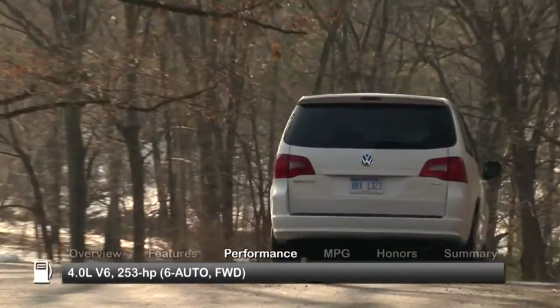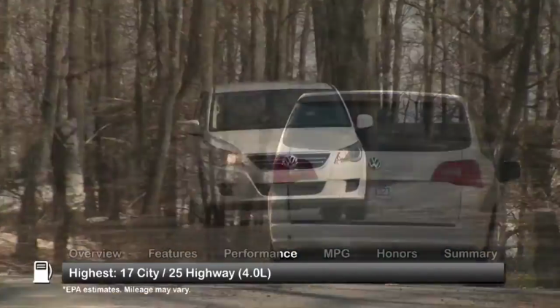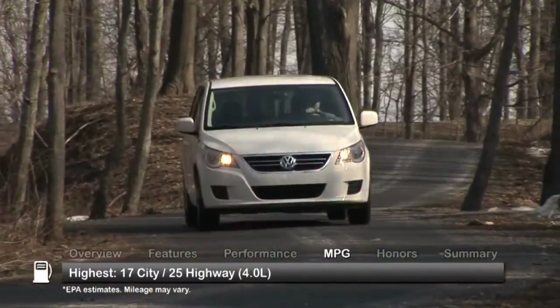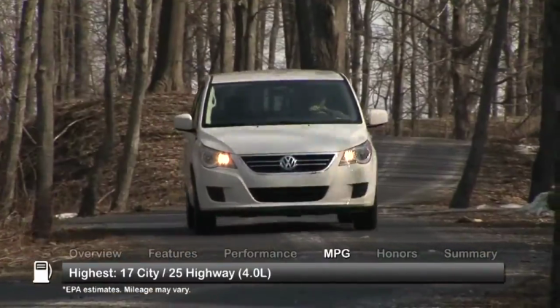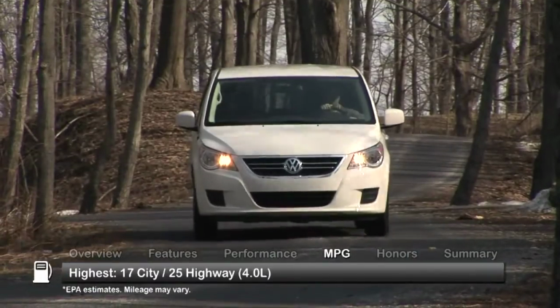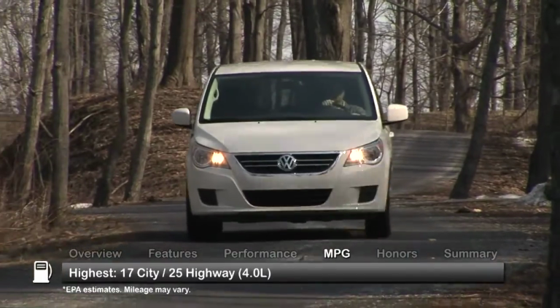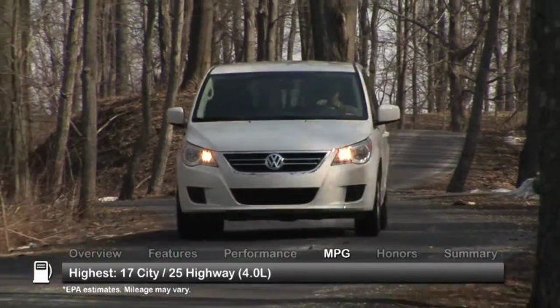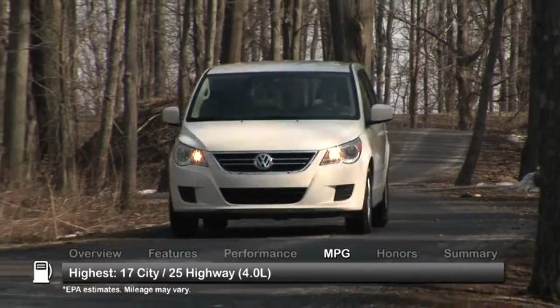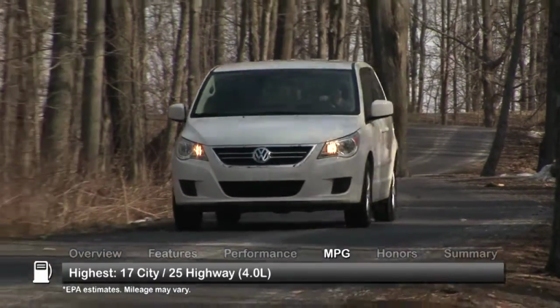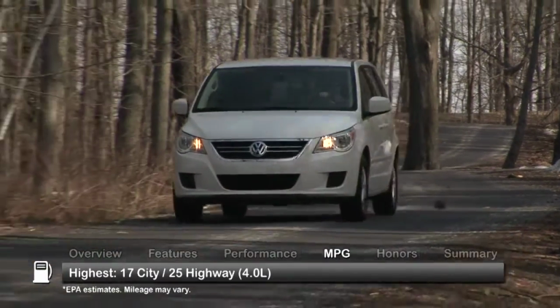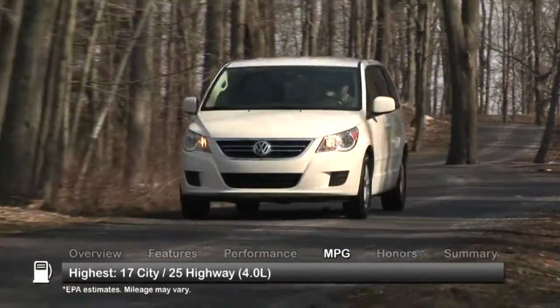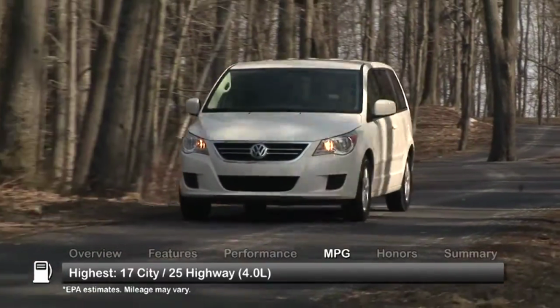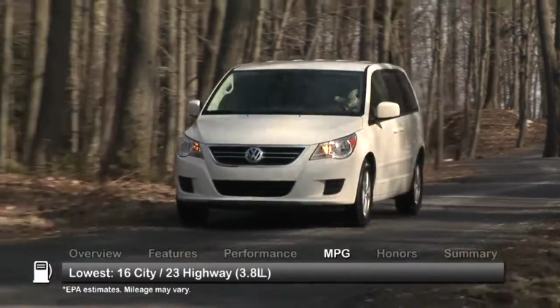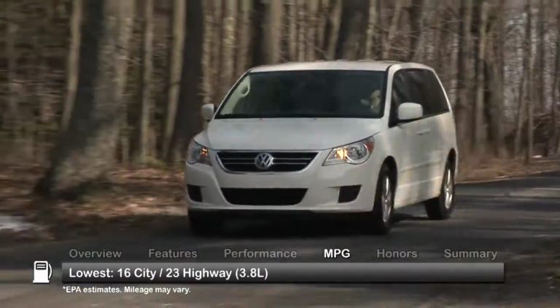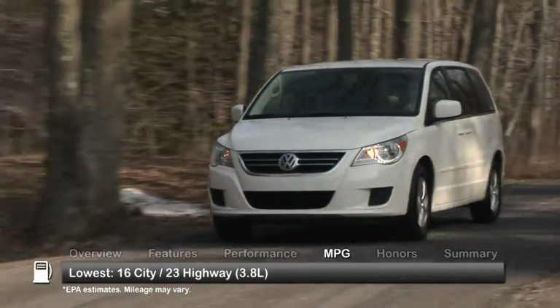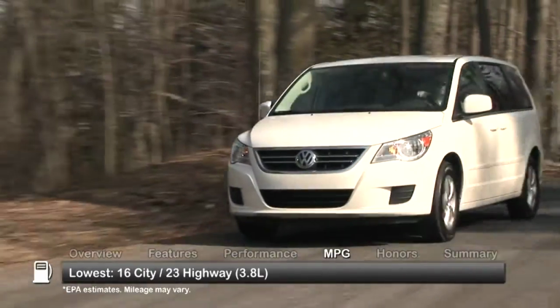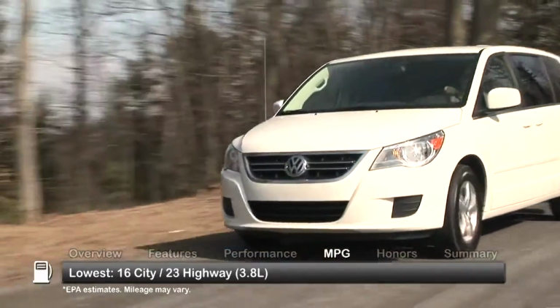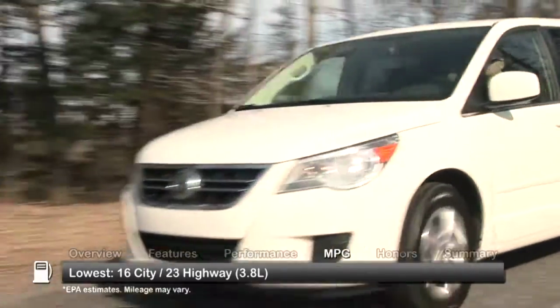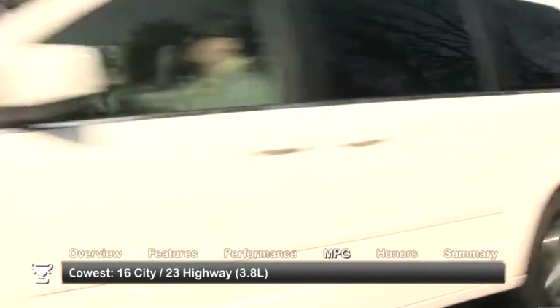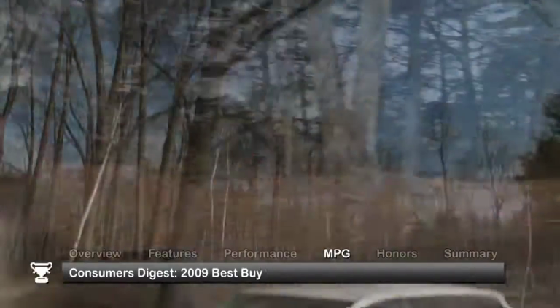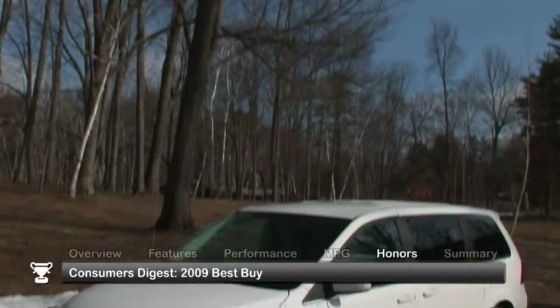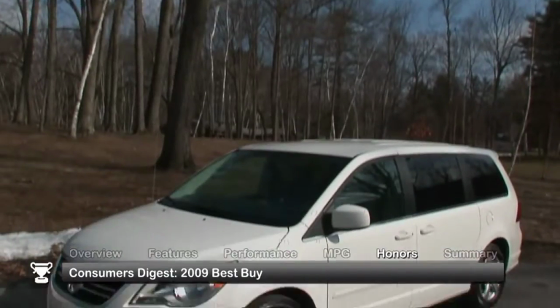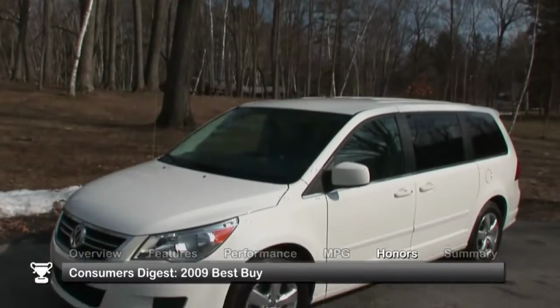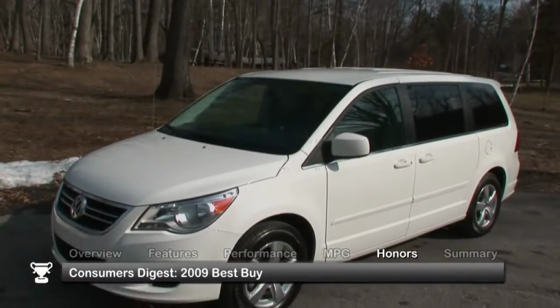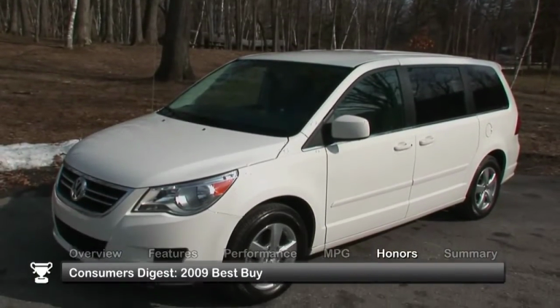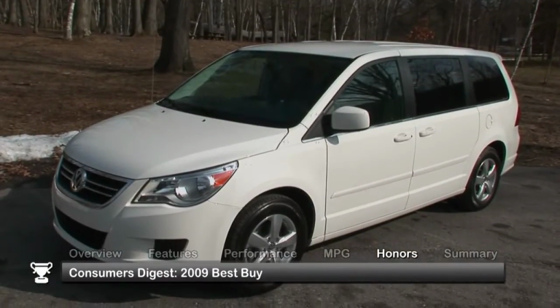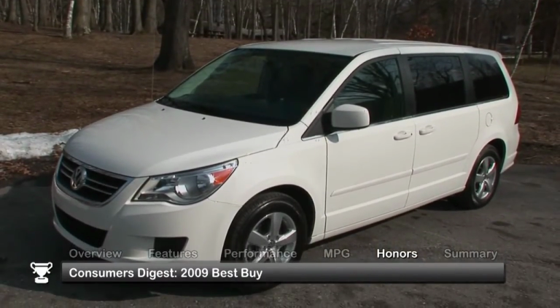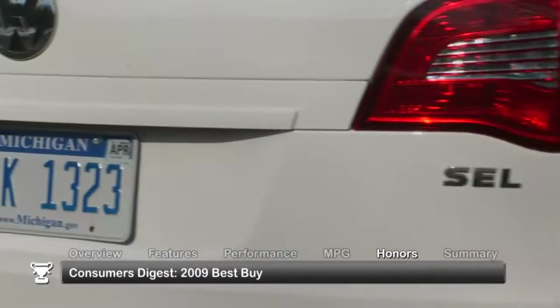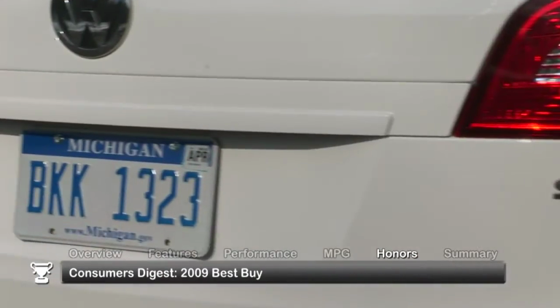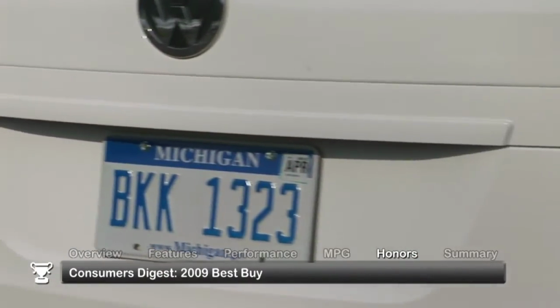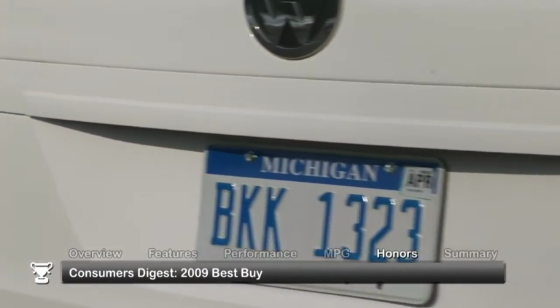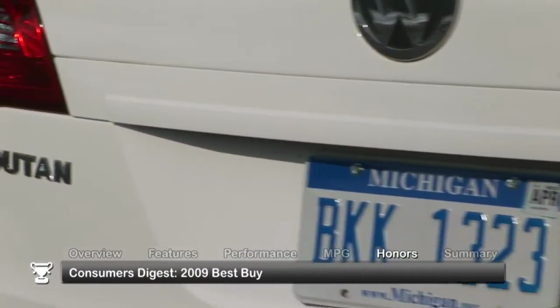Here are the highest and lowest estimates for fuel economy. The Volkswagen Routan was named a Consumer's Digest 2009 Best Buy.